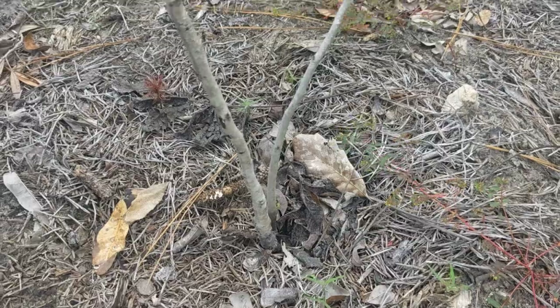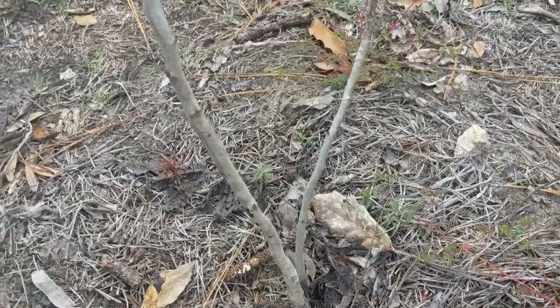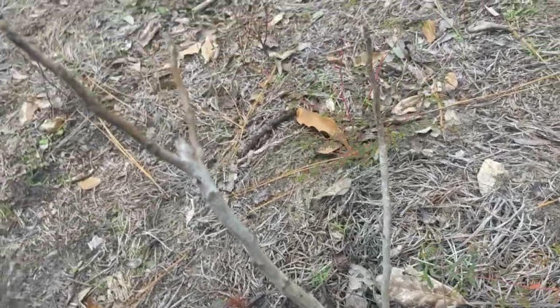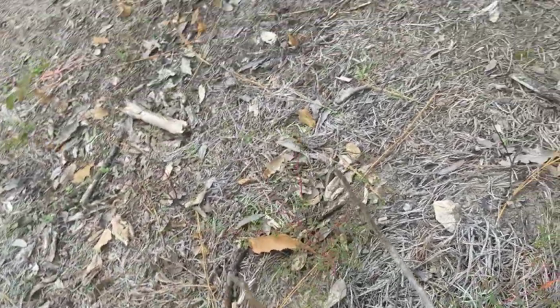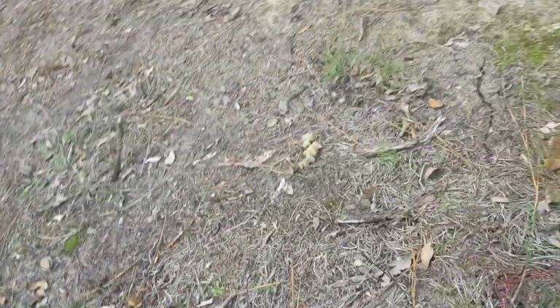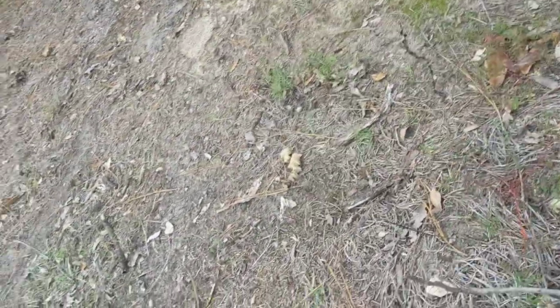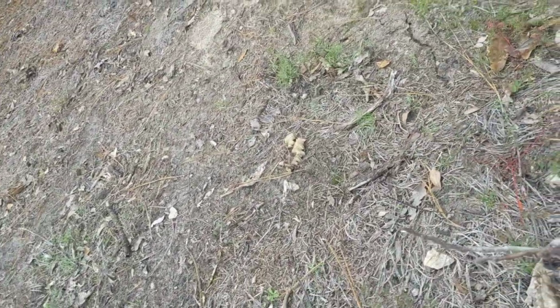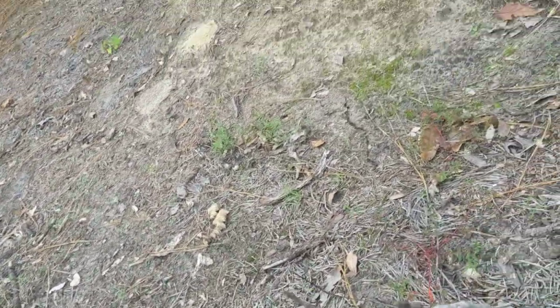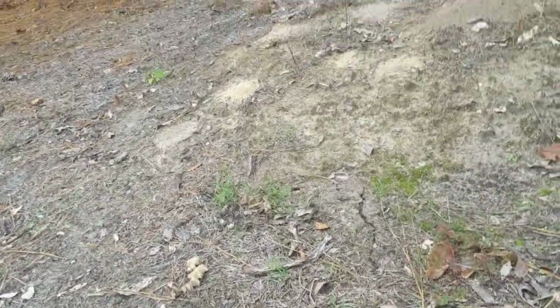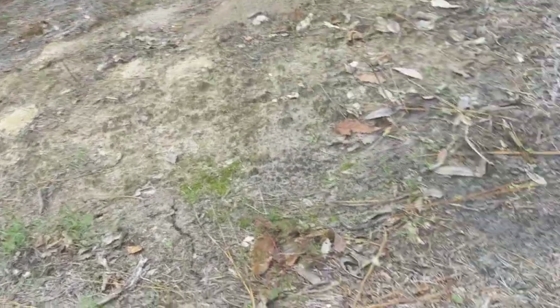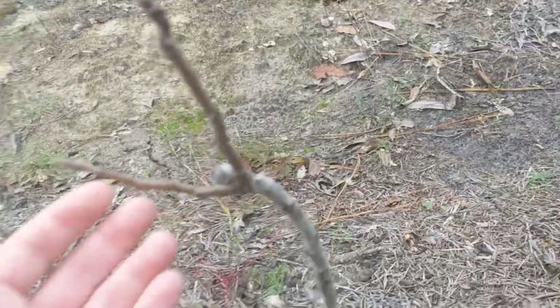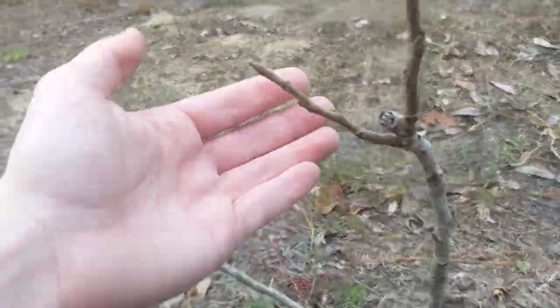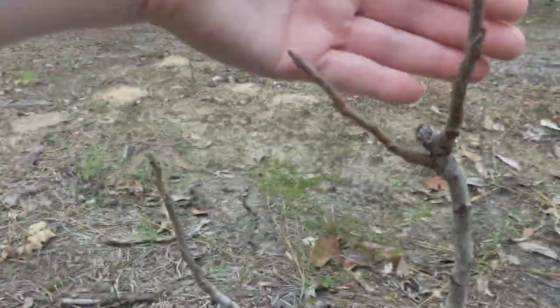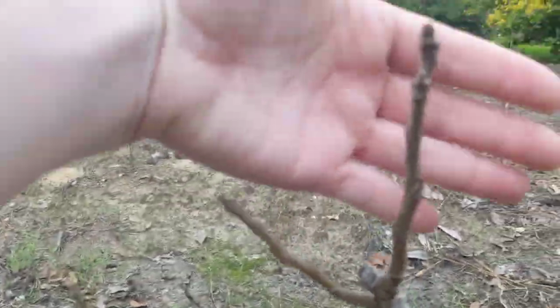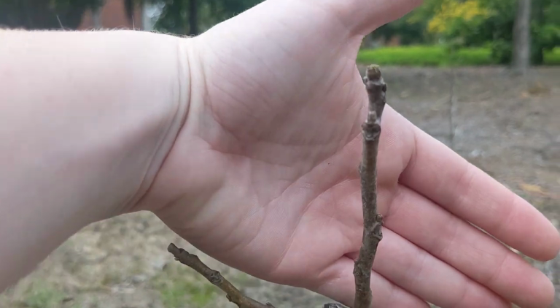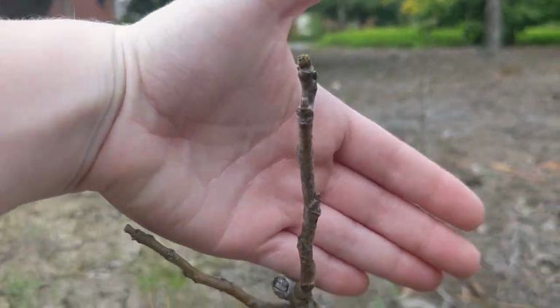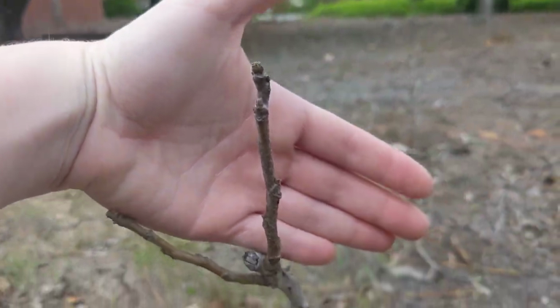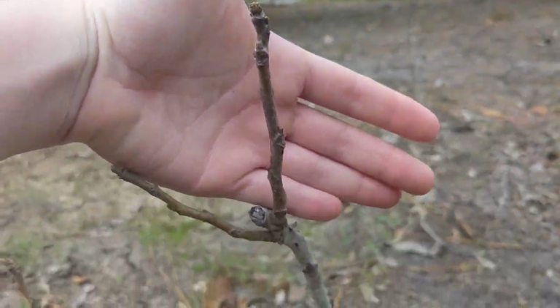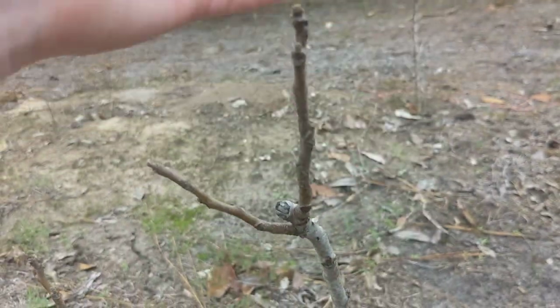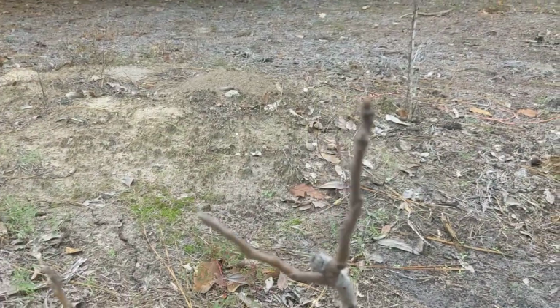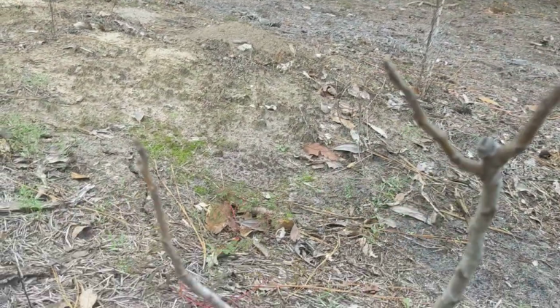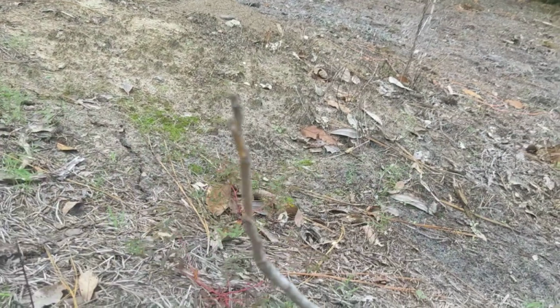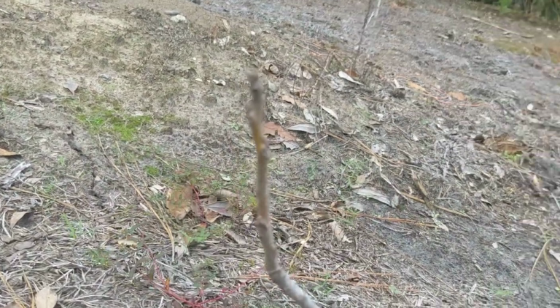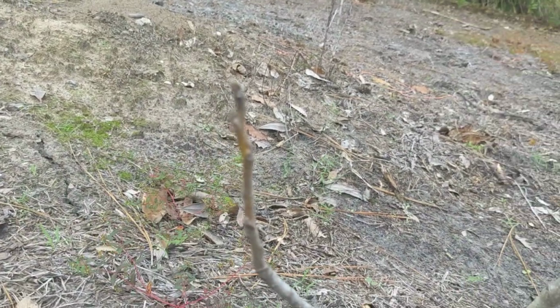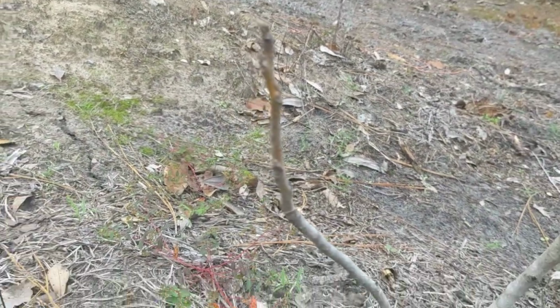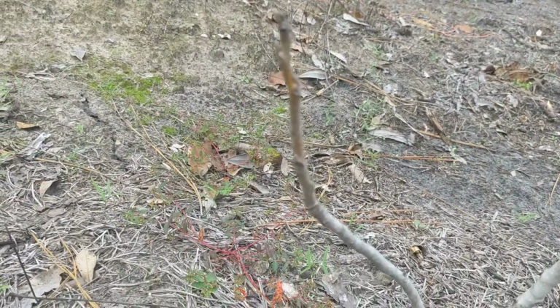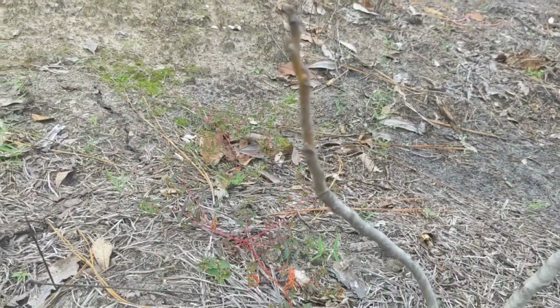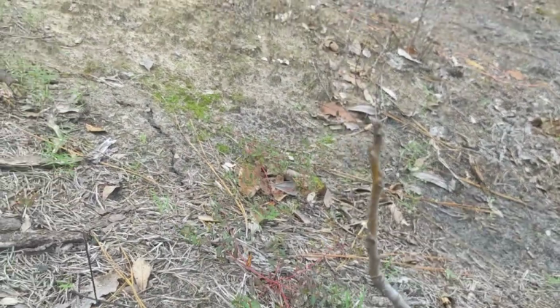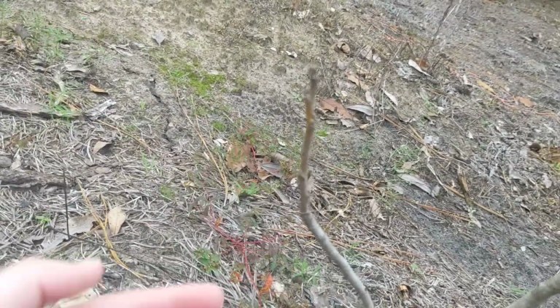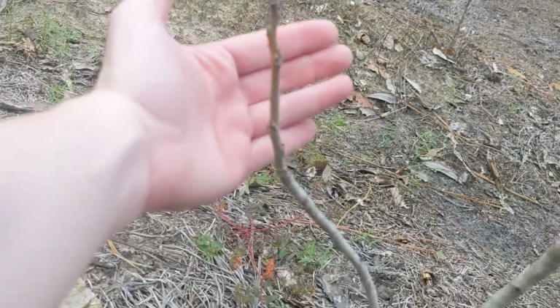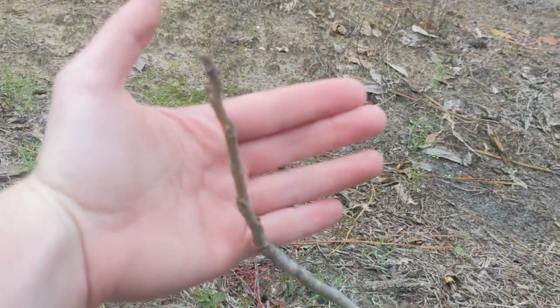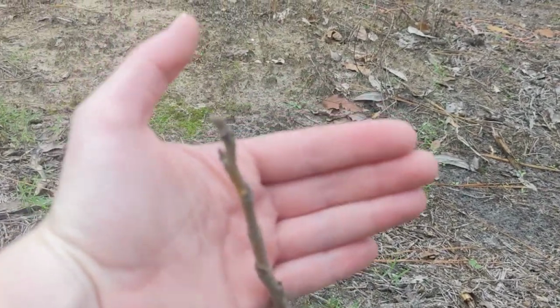This one came up with two stems, and this year it looks like it grew about three inches. And considering this is its first year in the ground, I'd say that's pretty good.